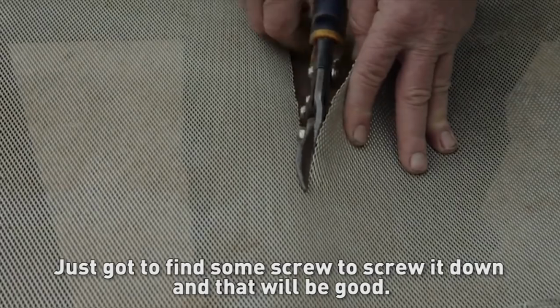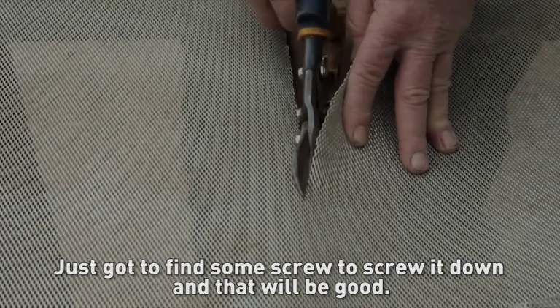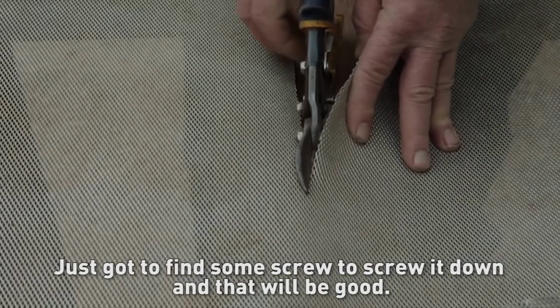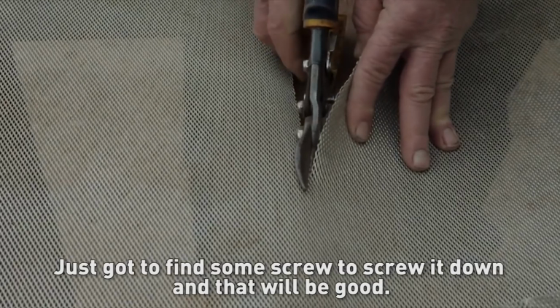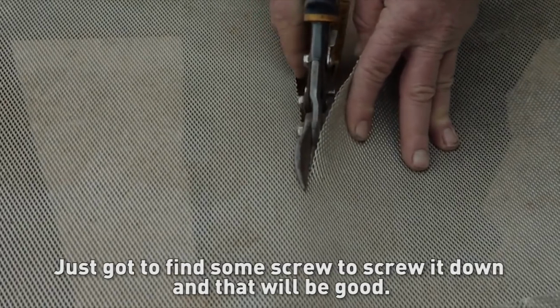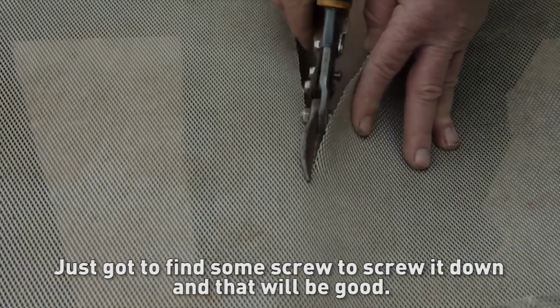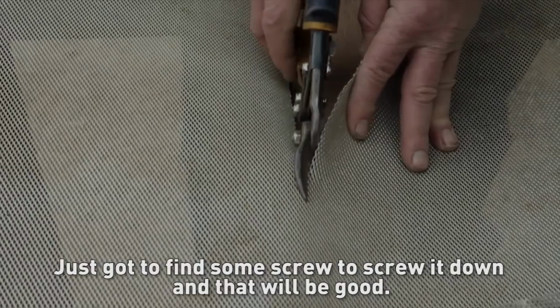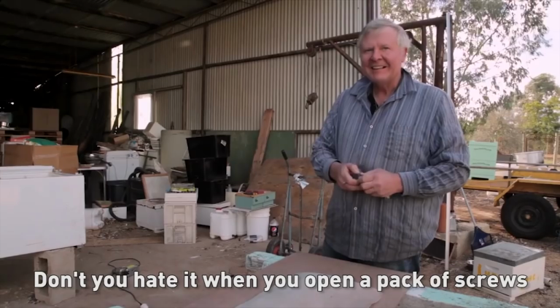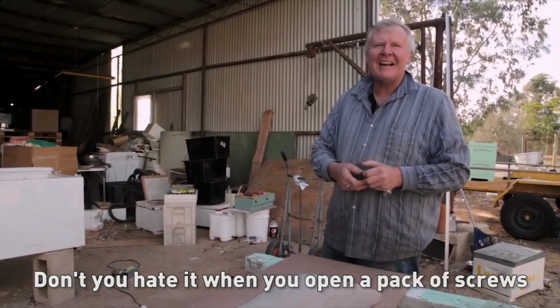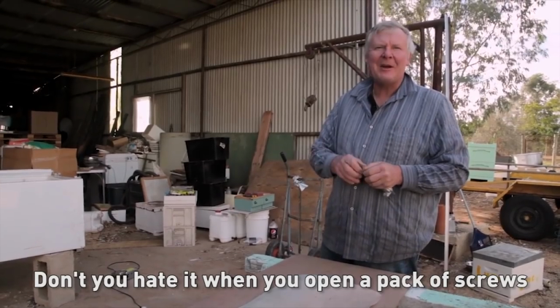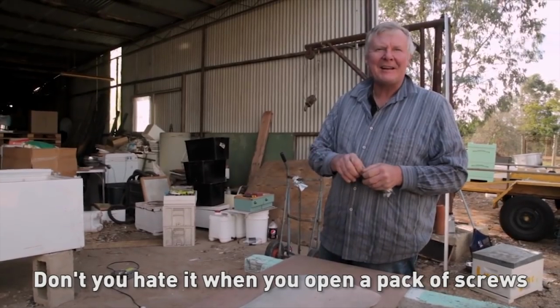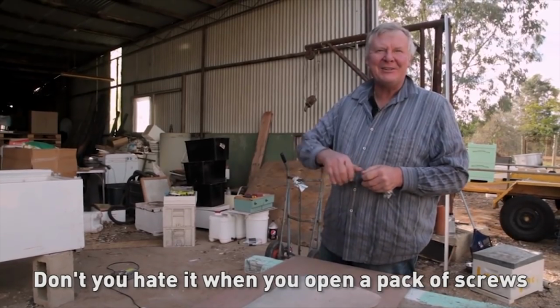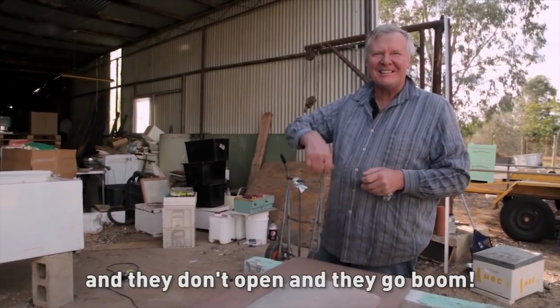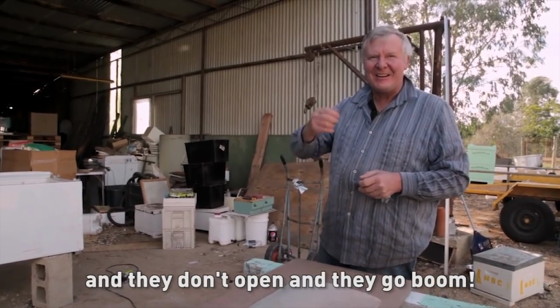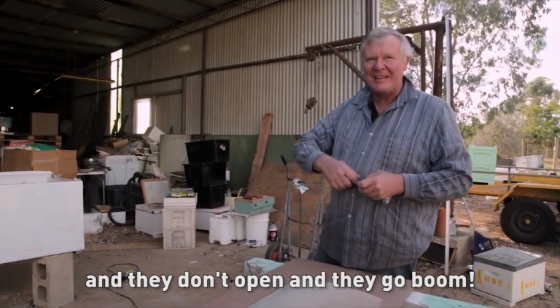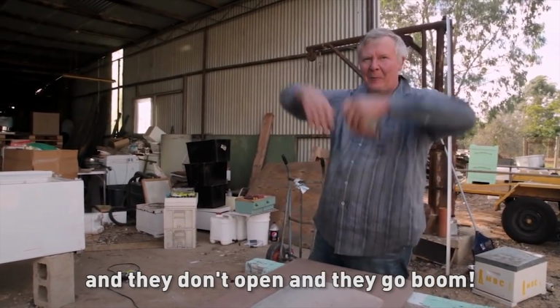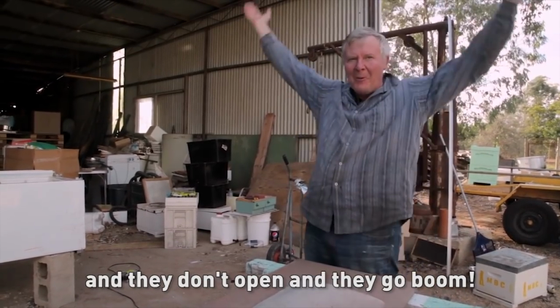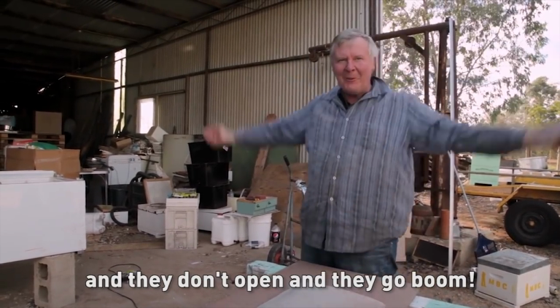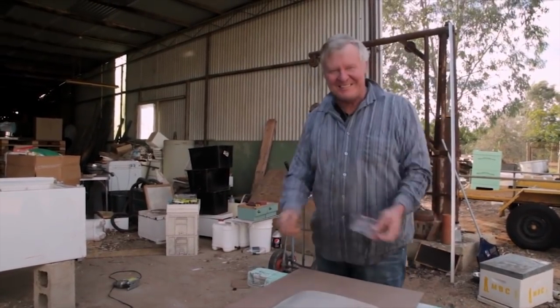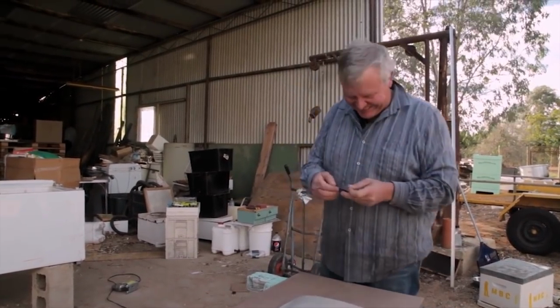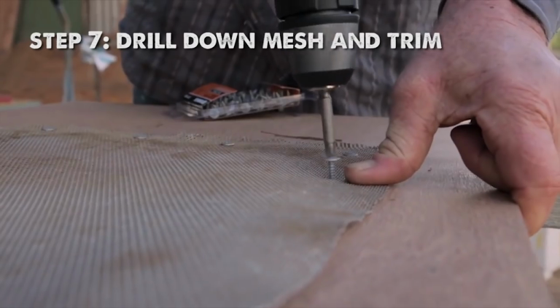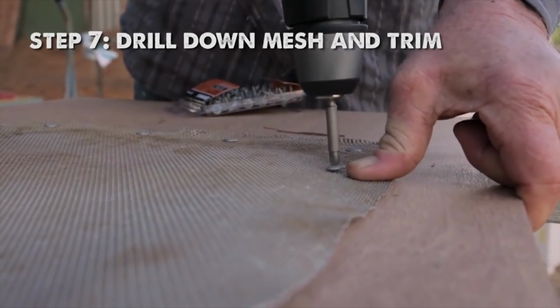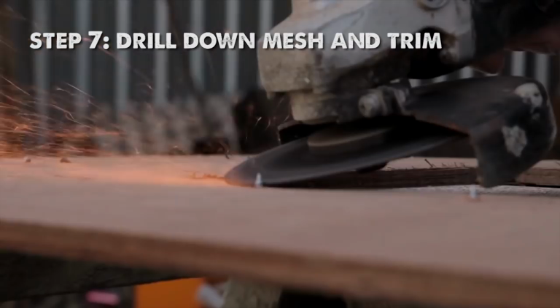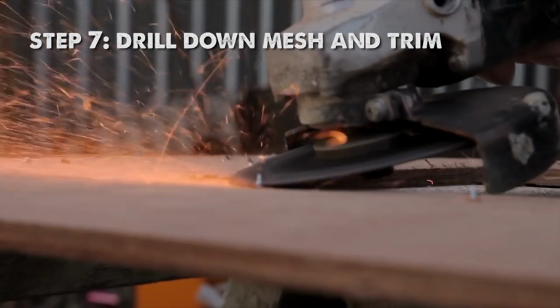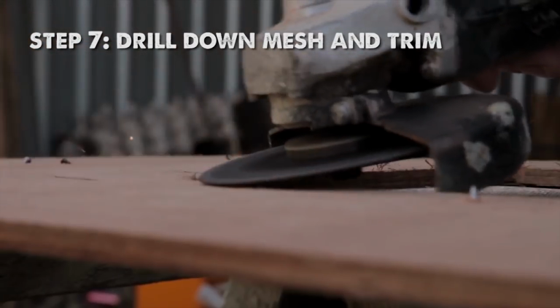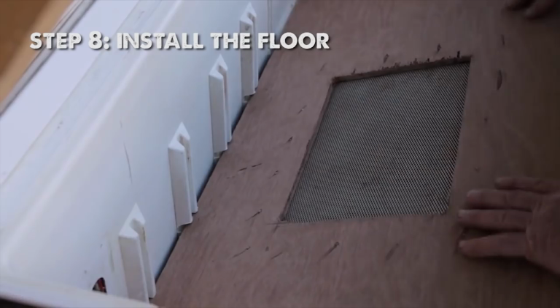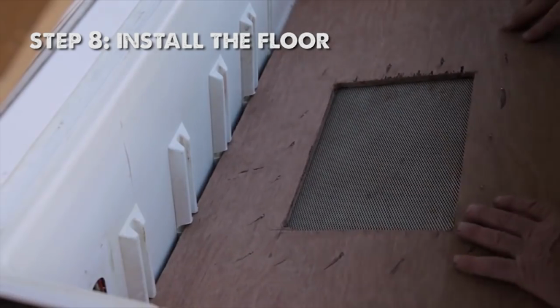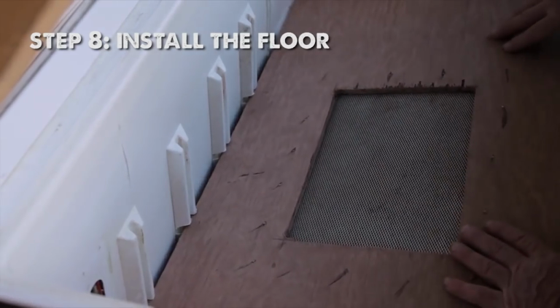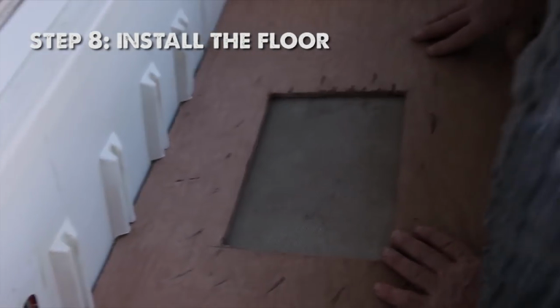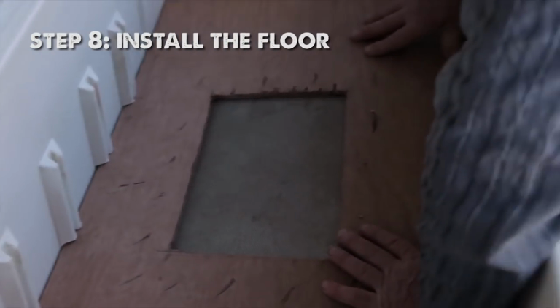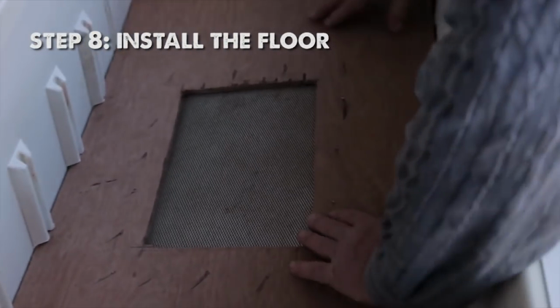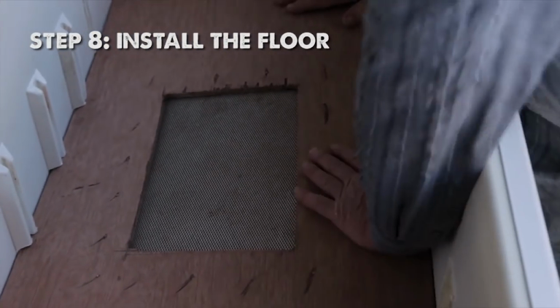Just gotta find some screws to screw it down and that'll be good. Don't you hate it when you open a pack of screws and they don't open right? Get it out.